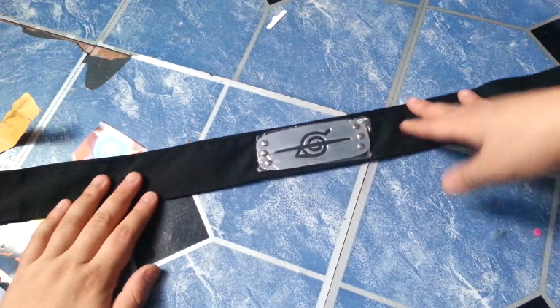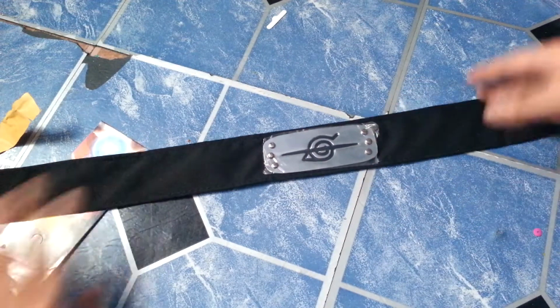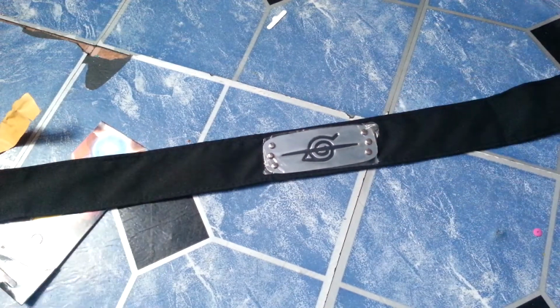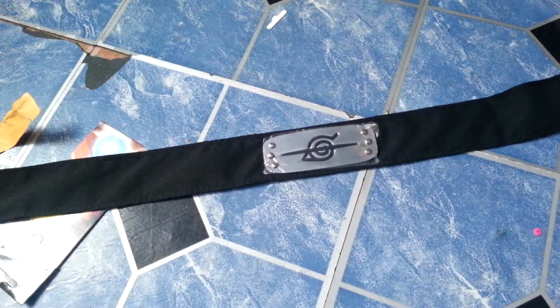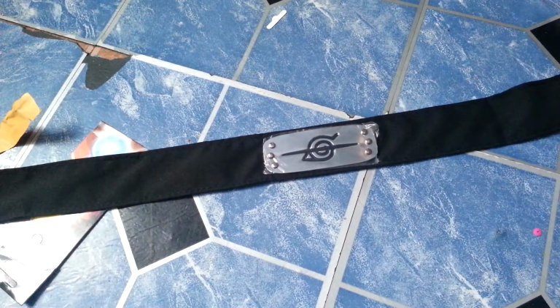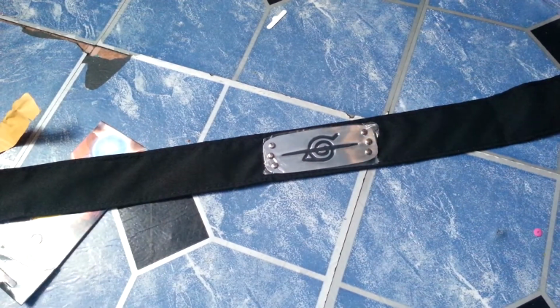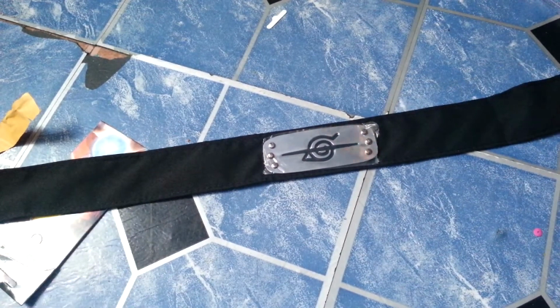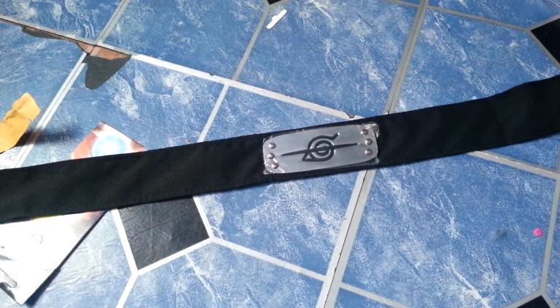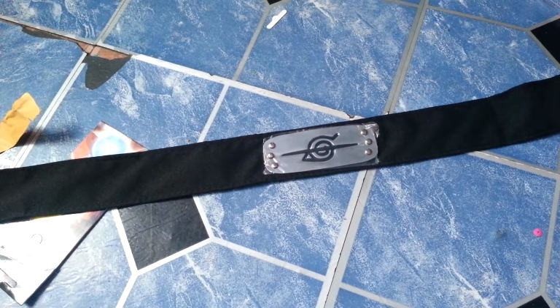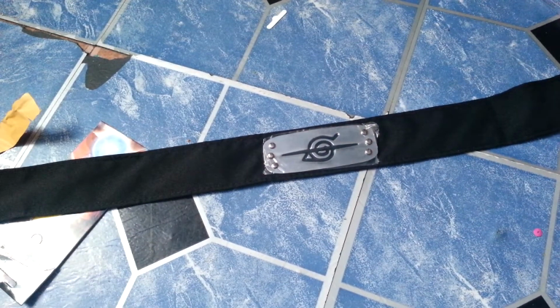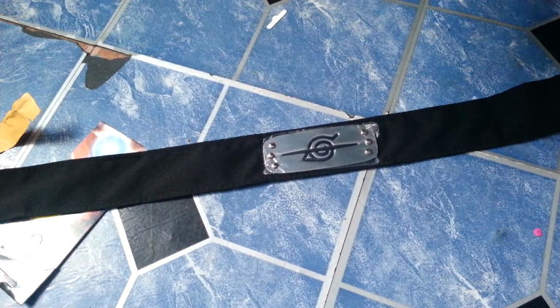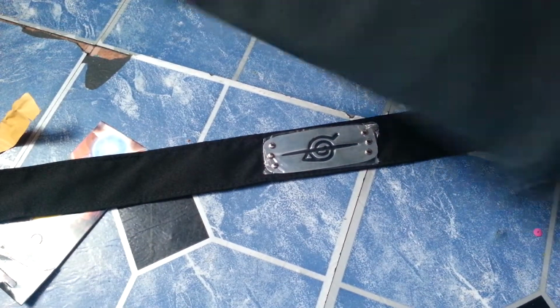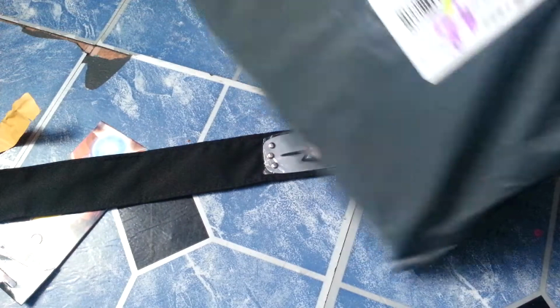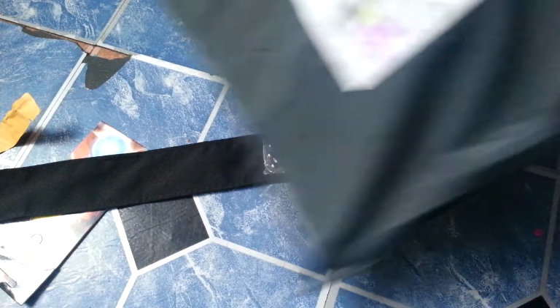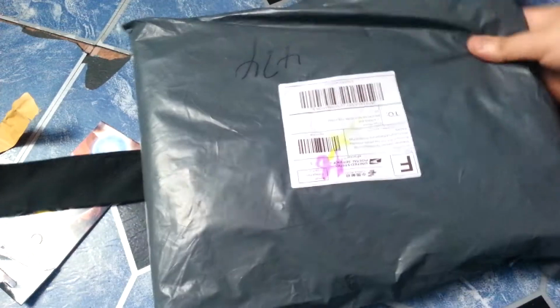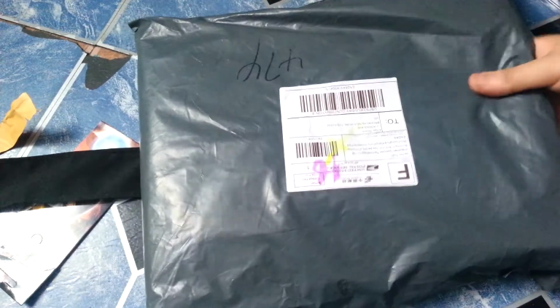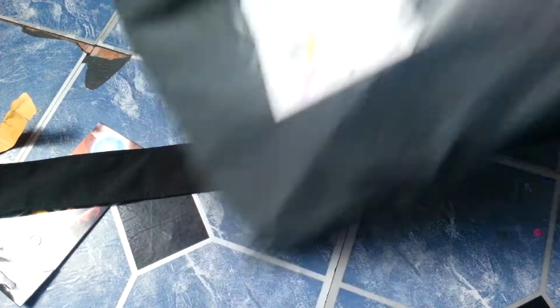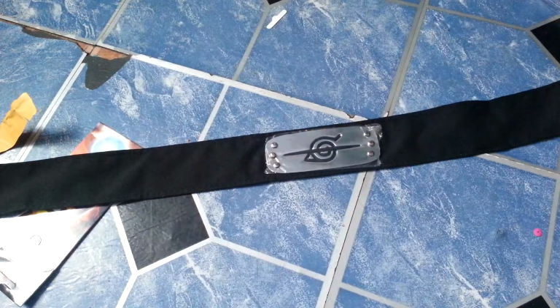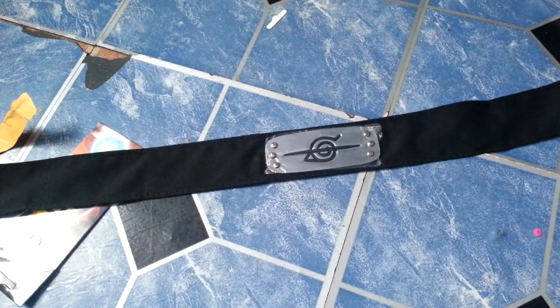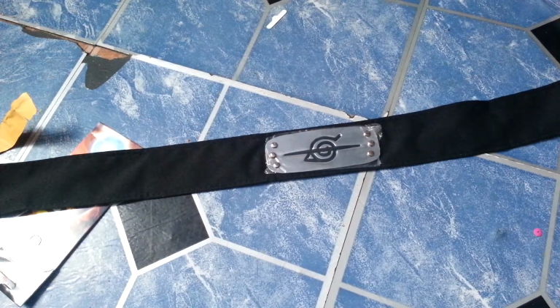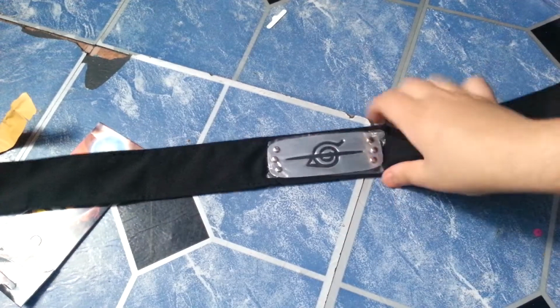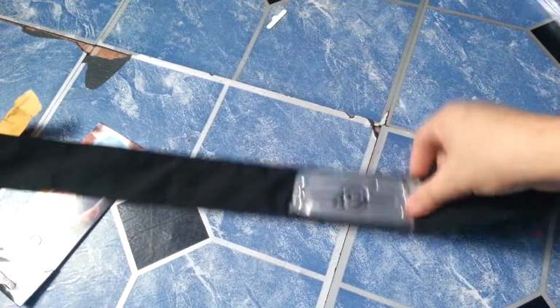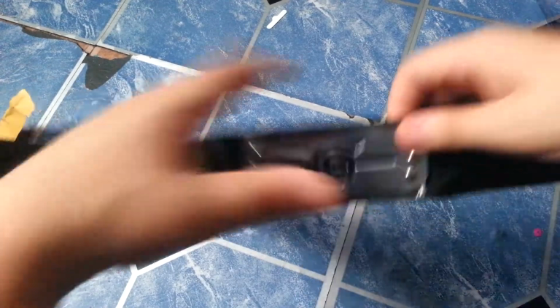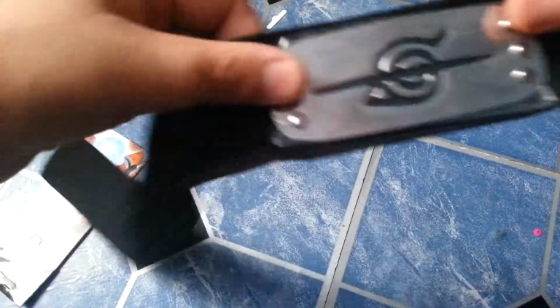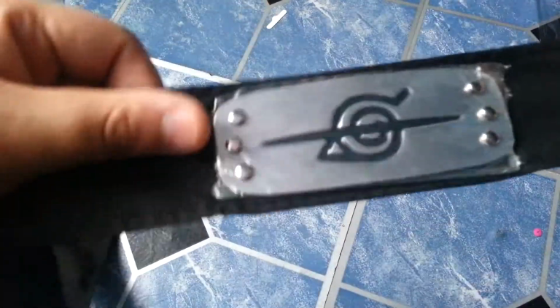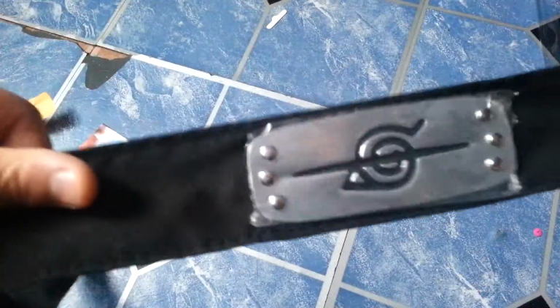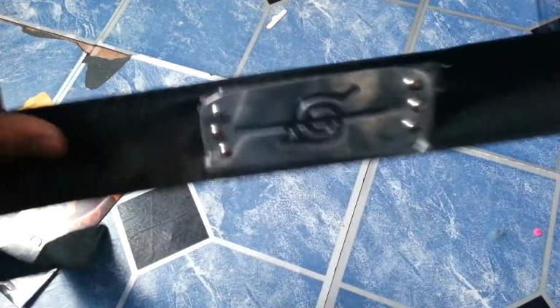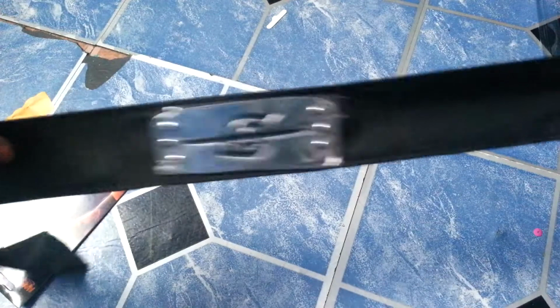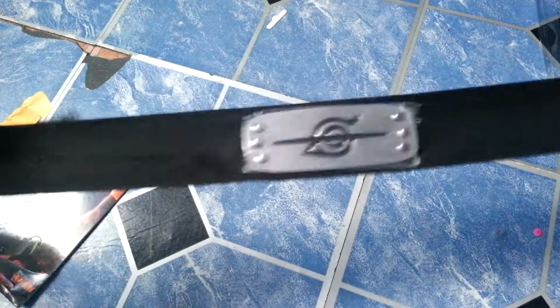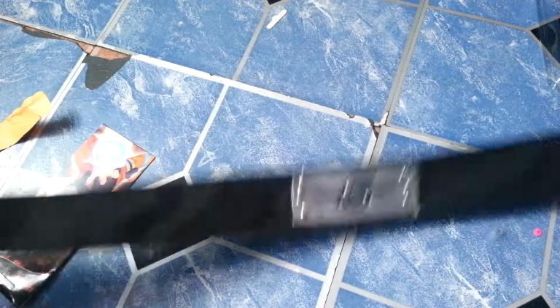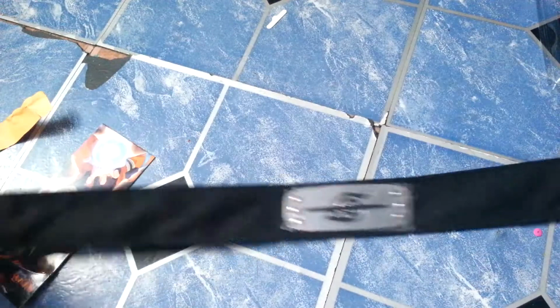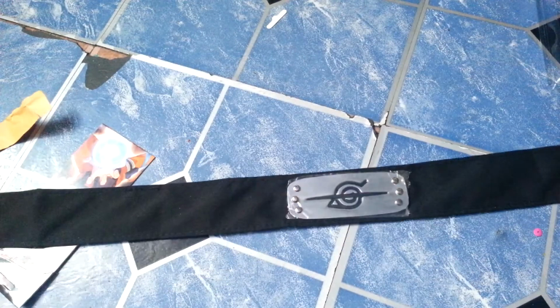And then I got another Akatsuki outfit right here — Itachi's though. But this is mainly Itachi's headband that we're focused on.